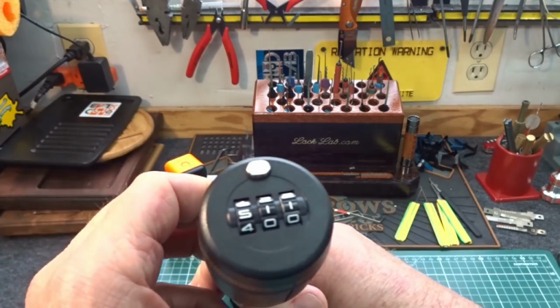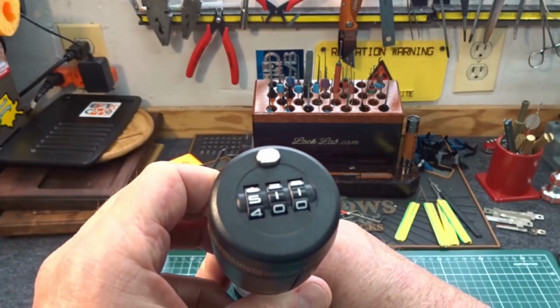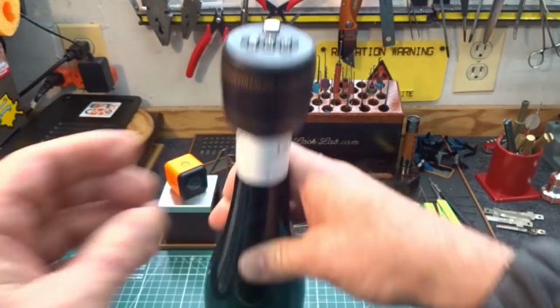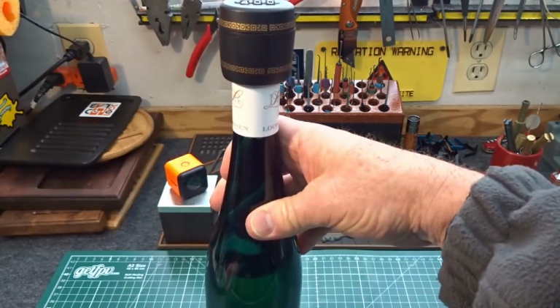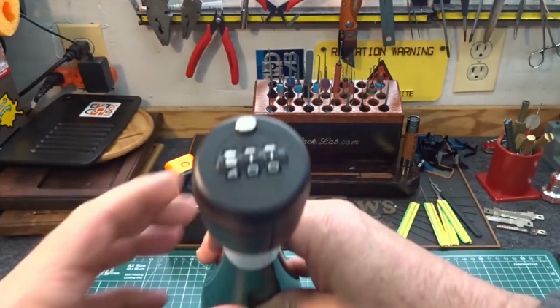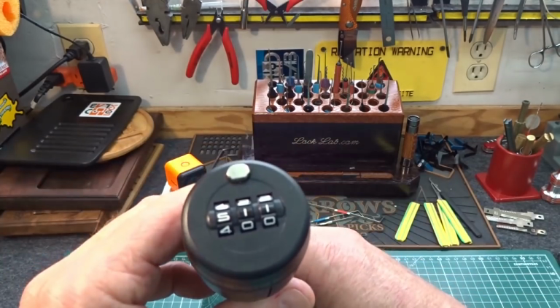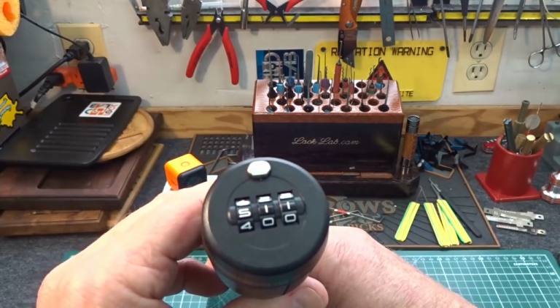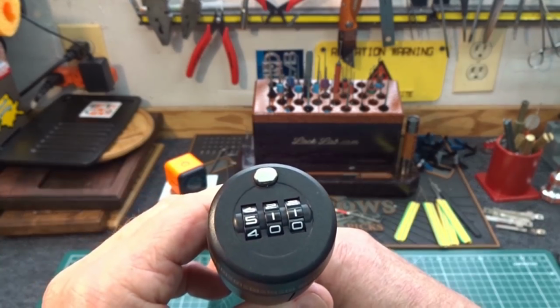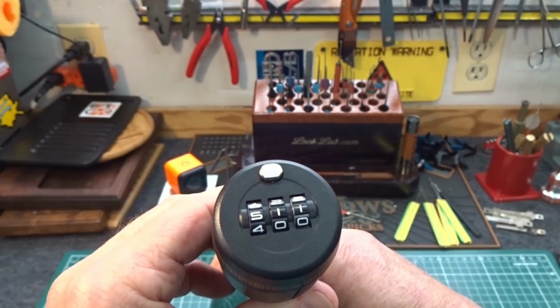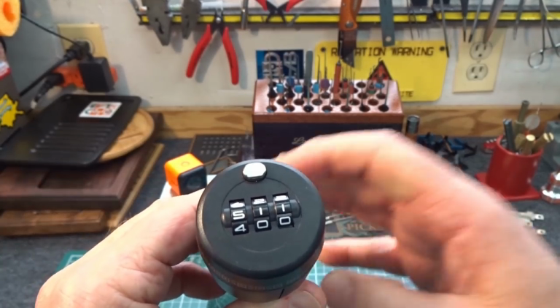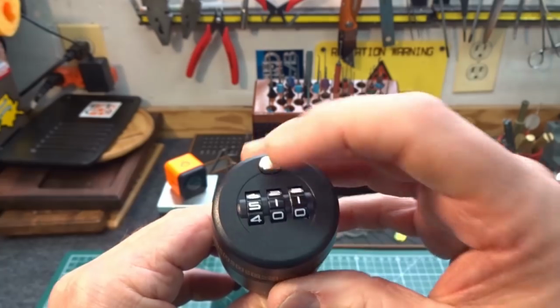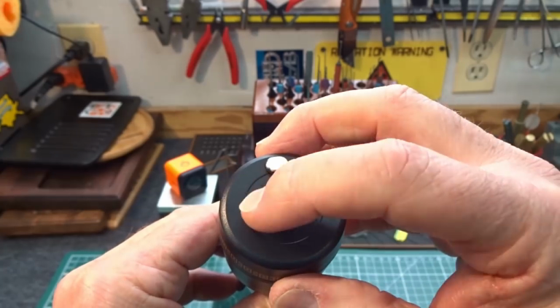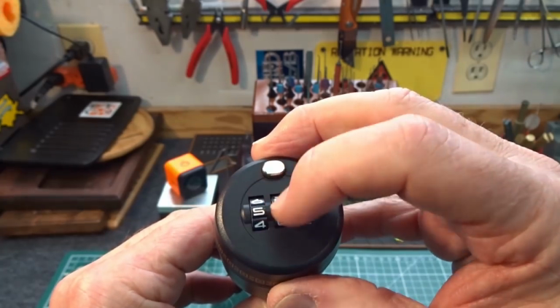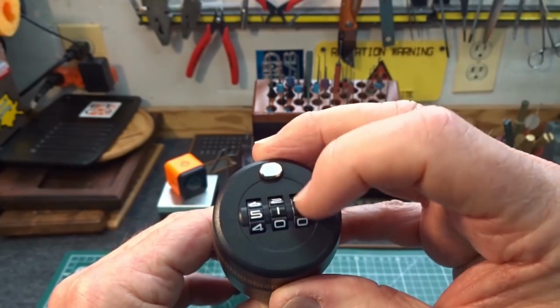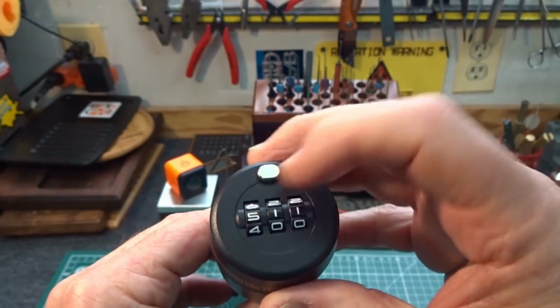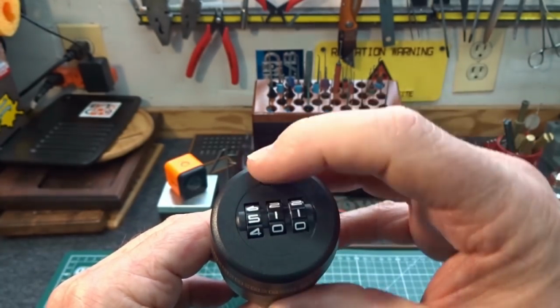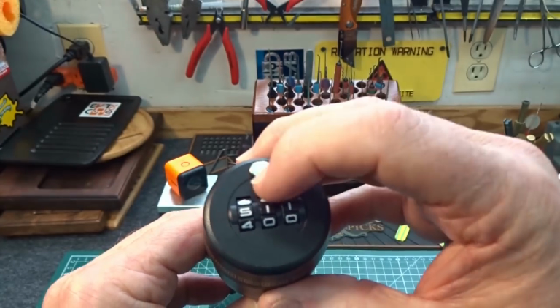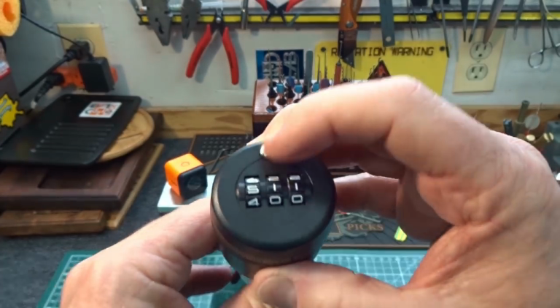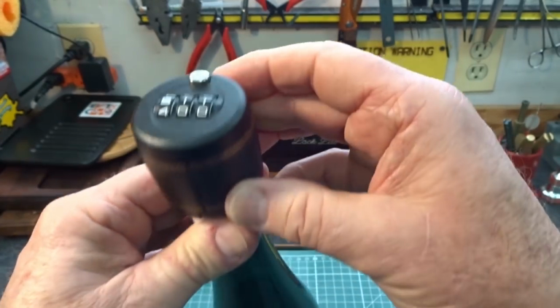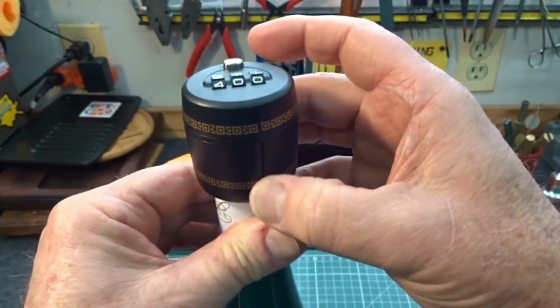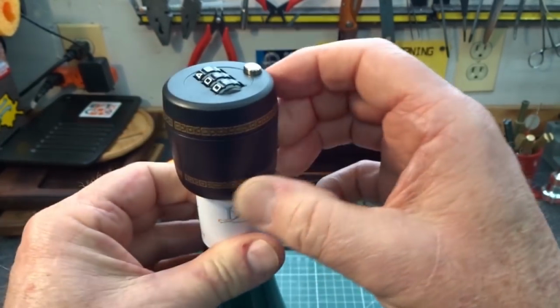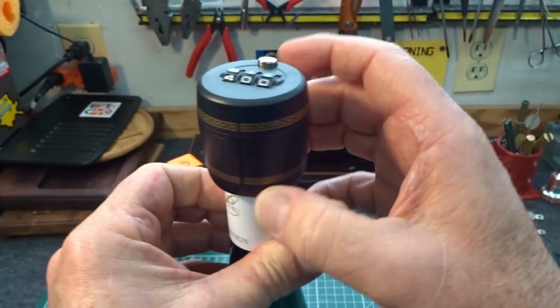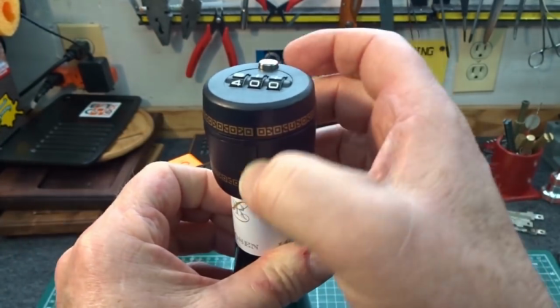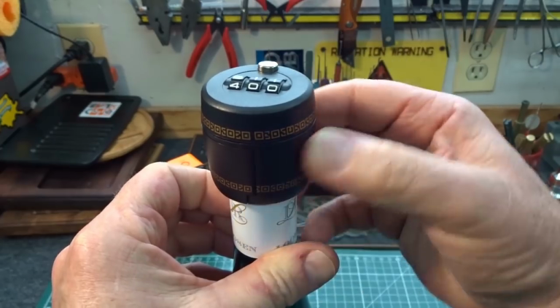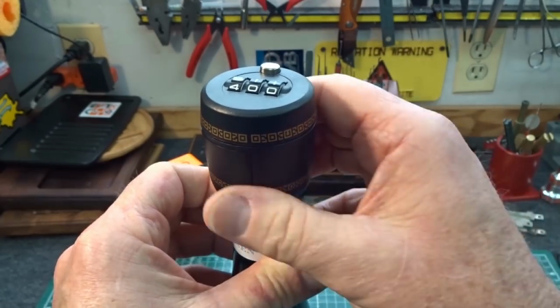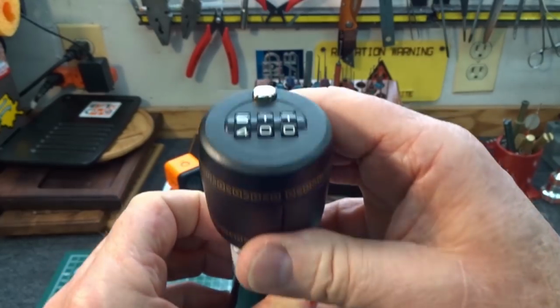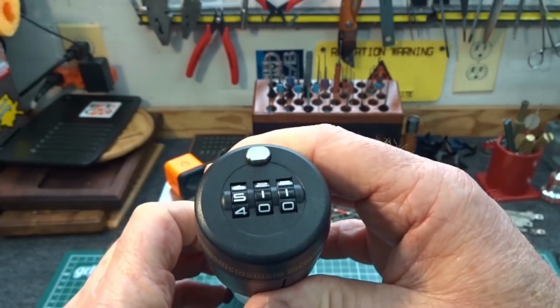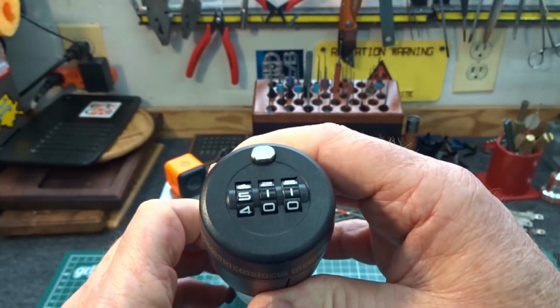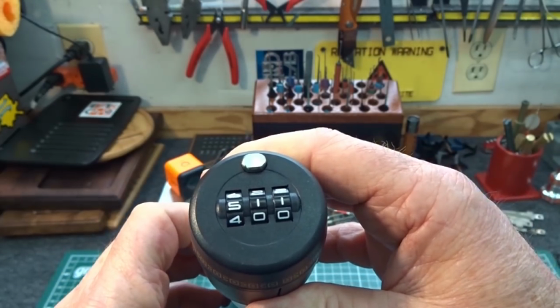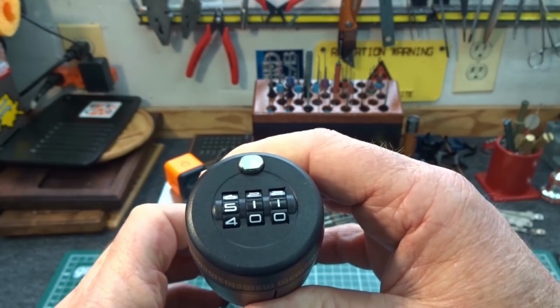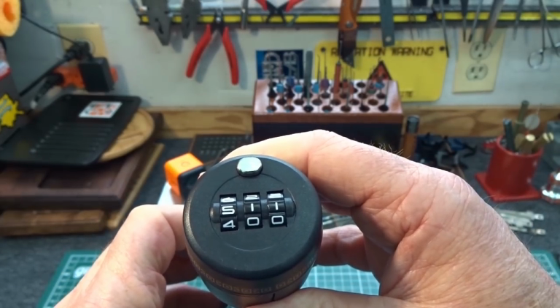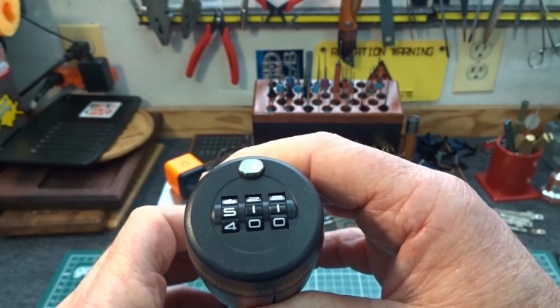So I brought one of the bottles home. It appears you just dial up the combination, push the button, and I noticed there's a little opening on it — a little thing swings open. So I got to thinking there's got to be an easy way.